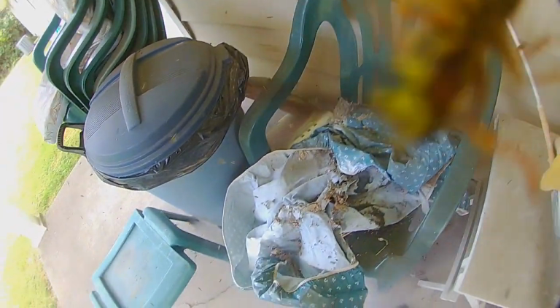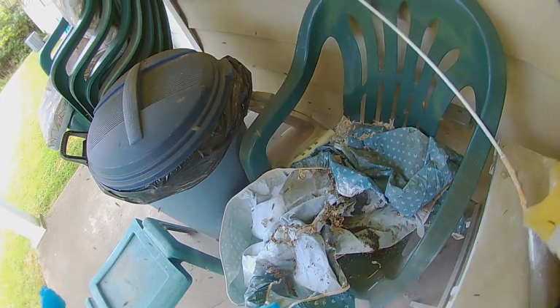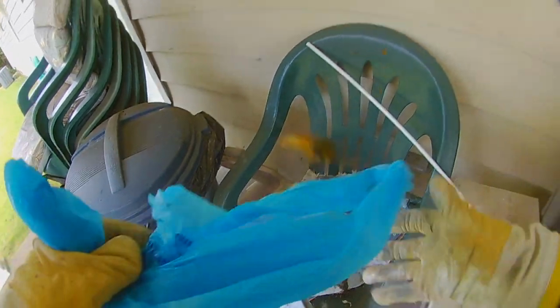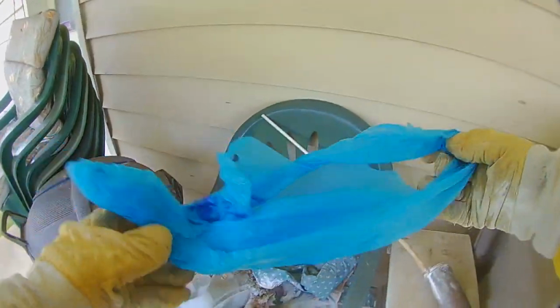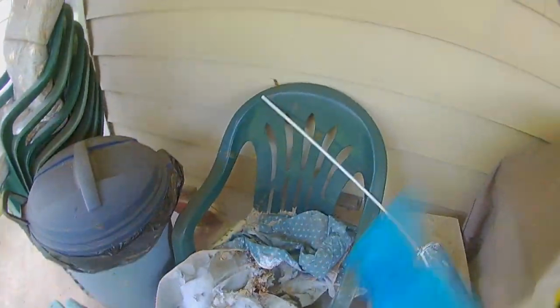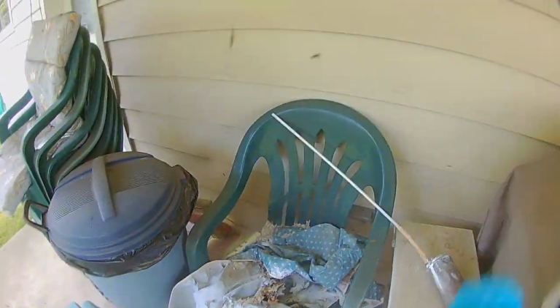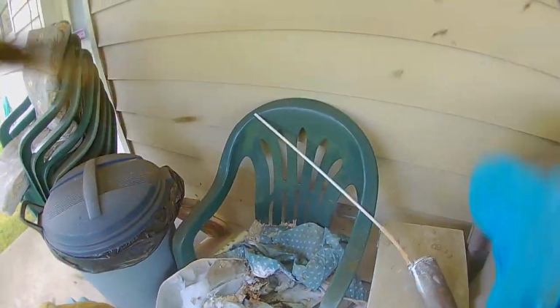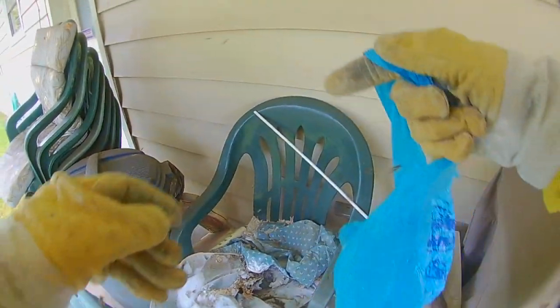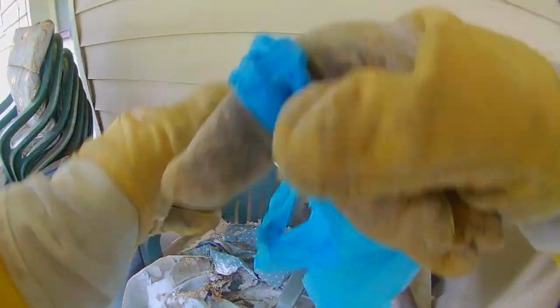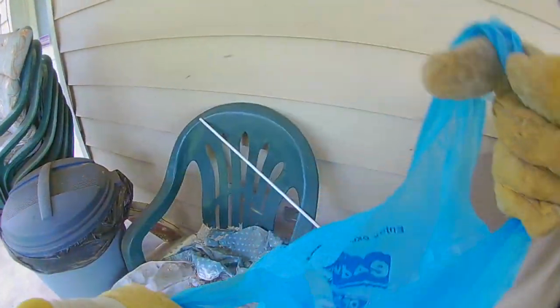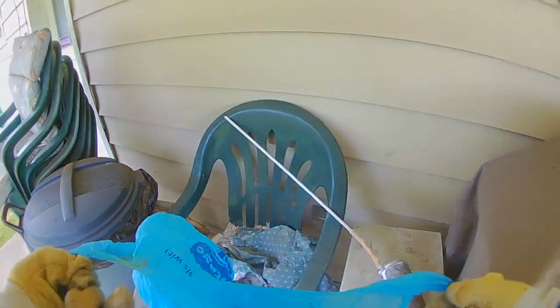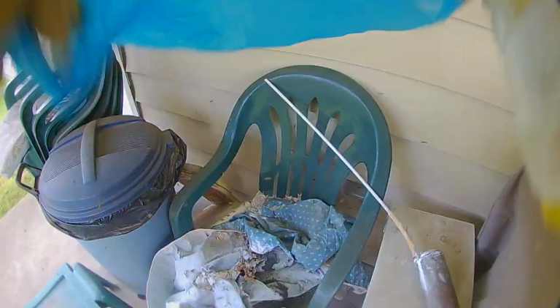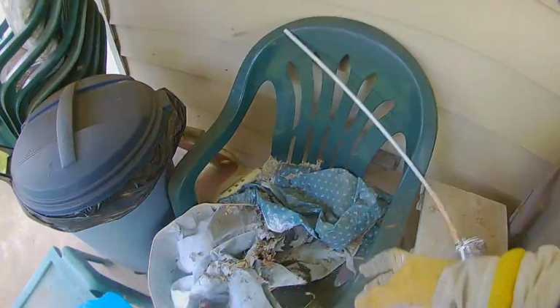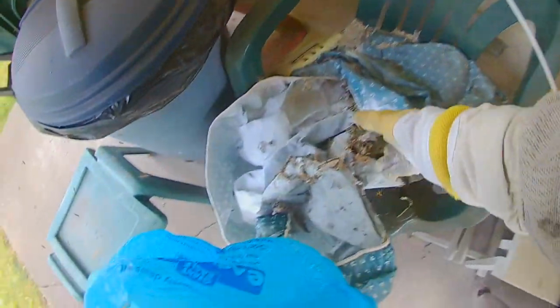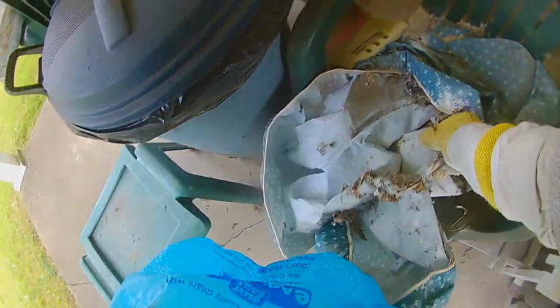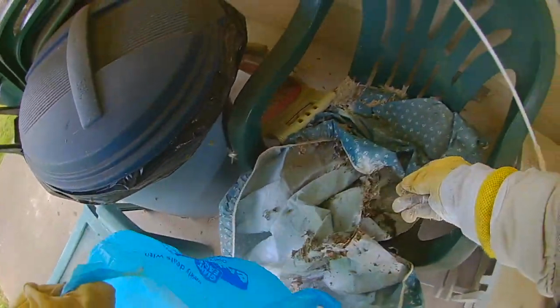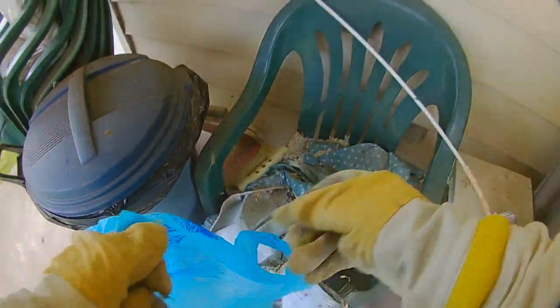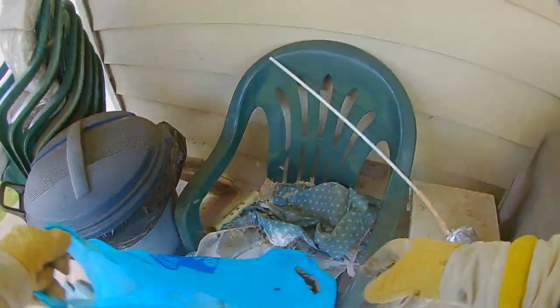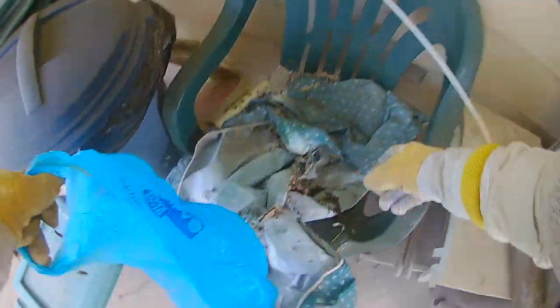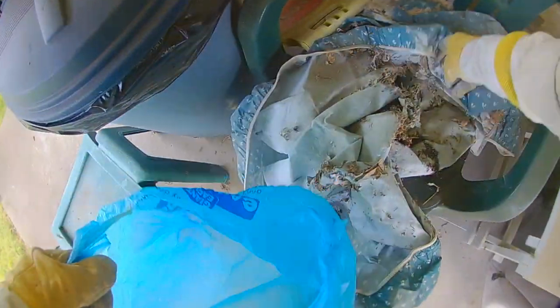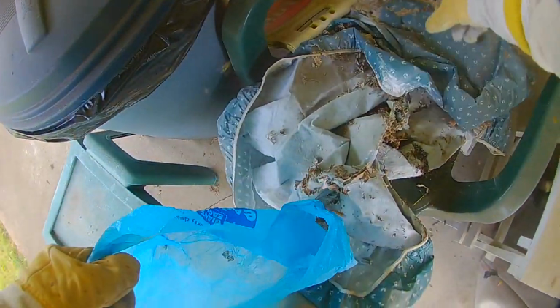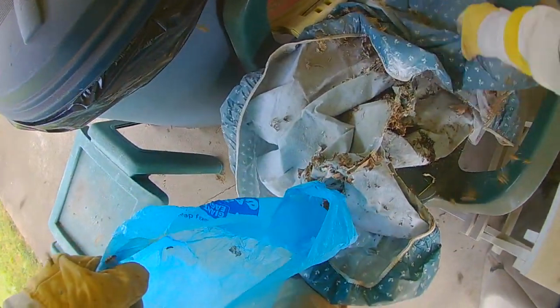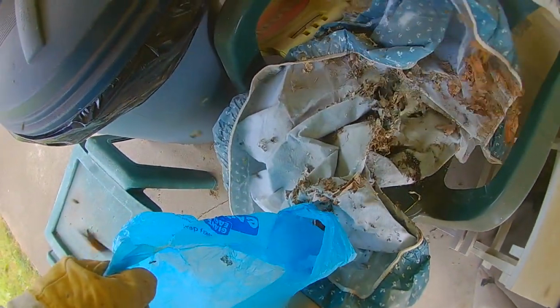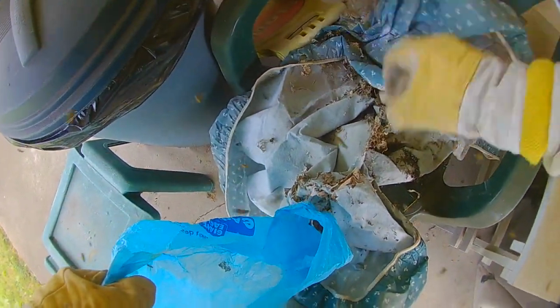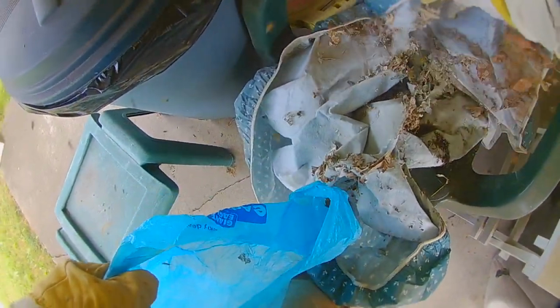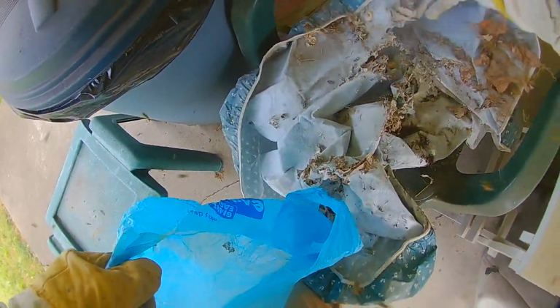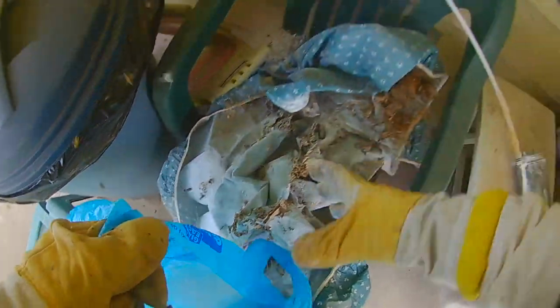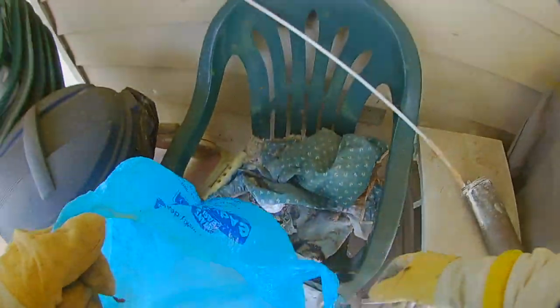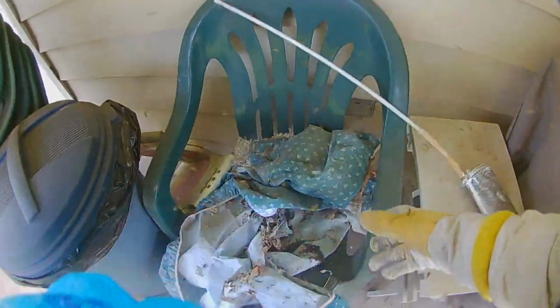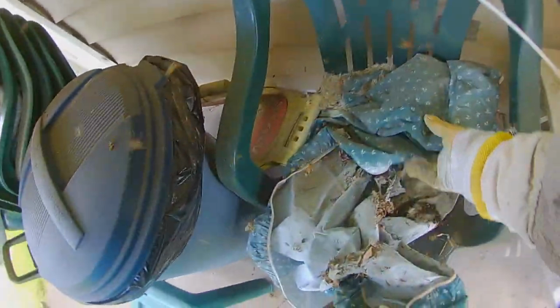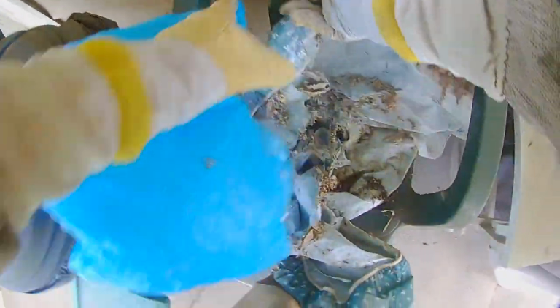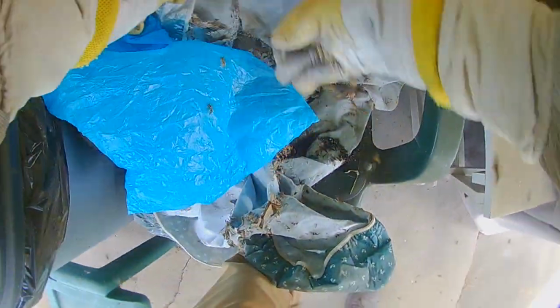Many of you asked what I use — I often use either Tempo or Delta dust. It's very effective. They won't die in the time it takes on the video, so it looks like a lot more are flying around, but all those ones flying around die within a matter of minutes of the nest being treated.